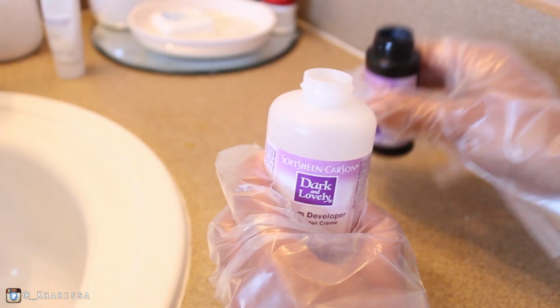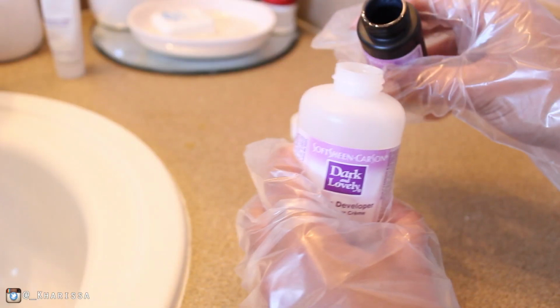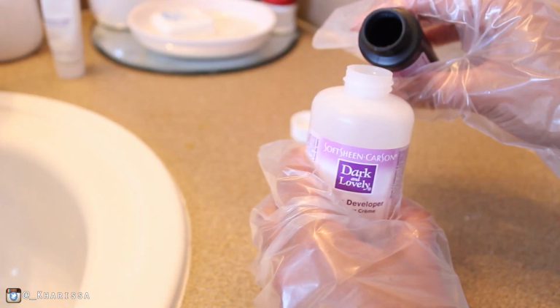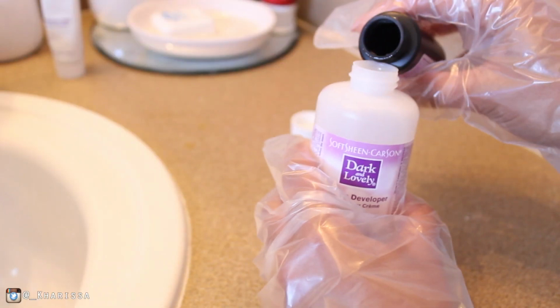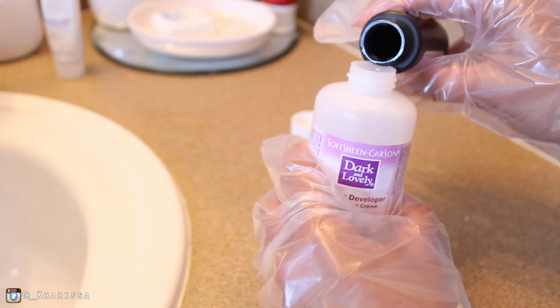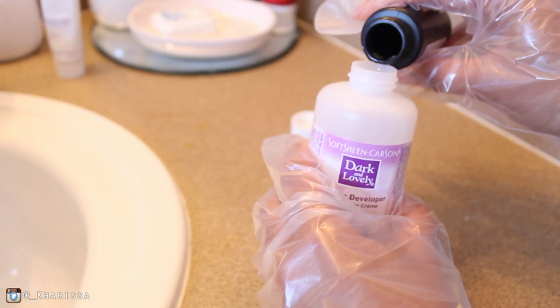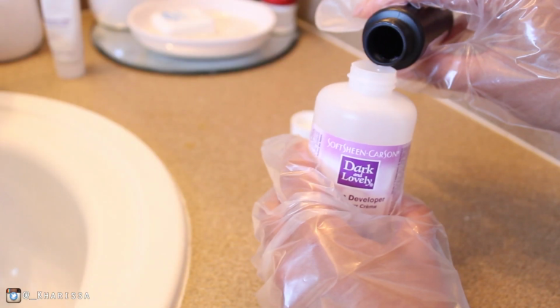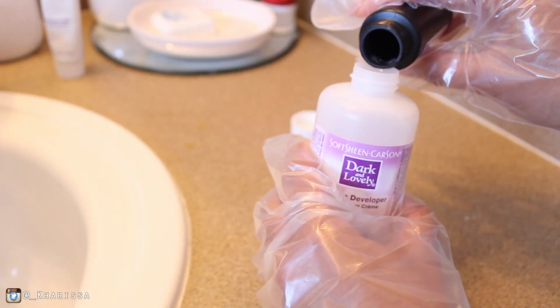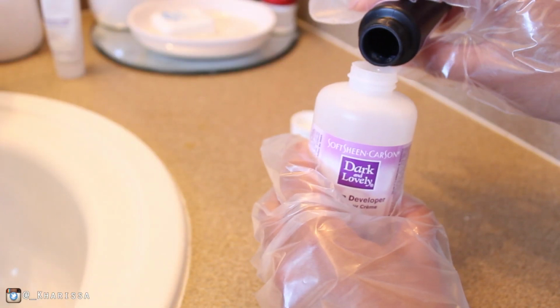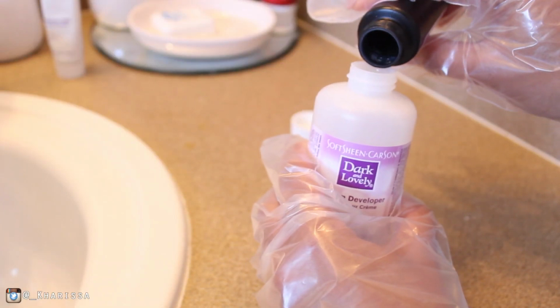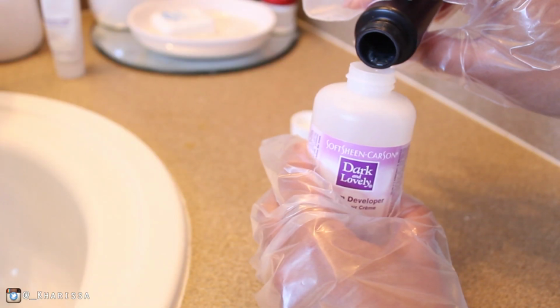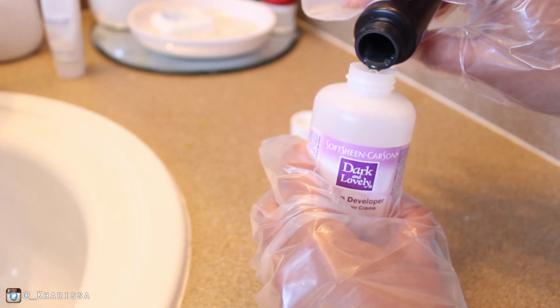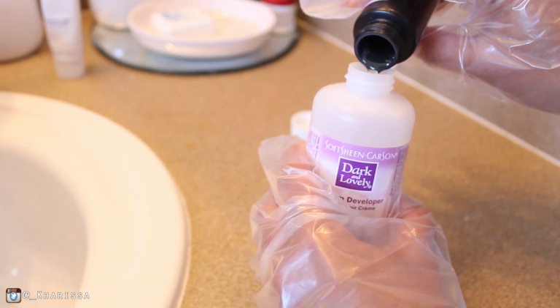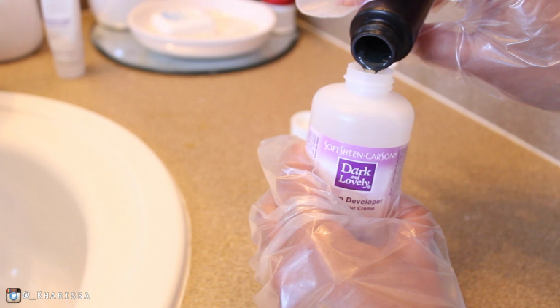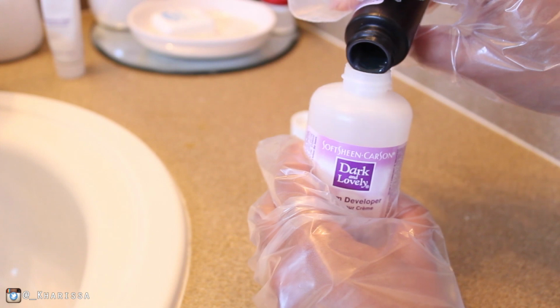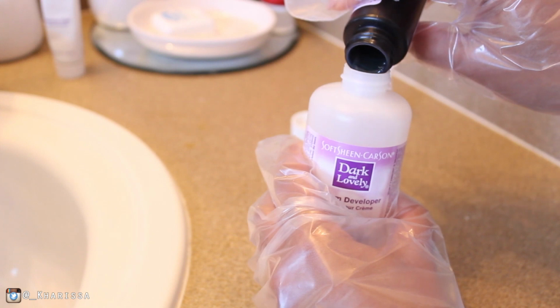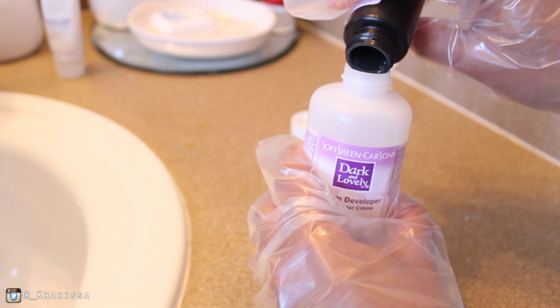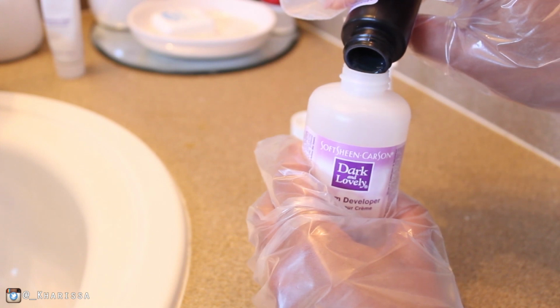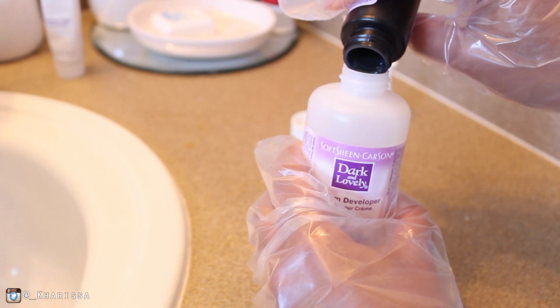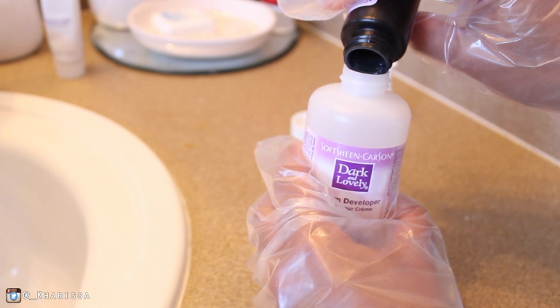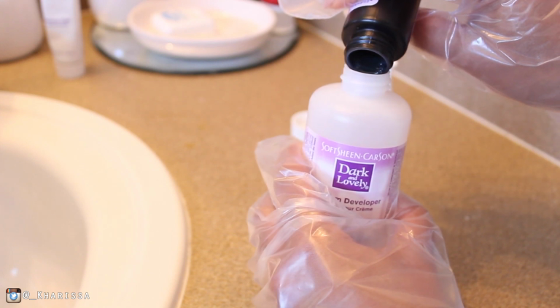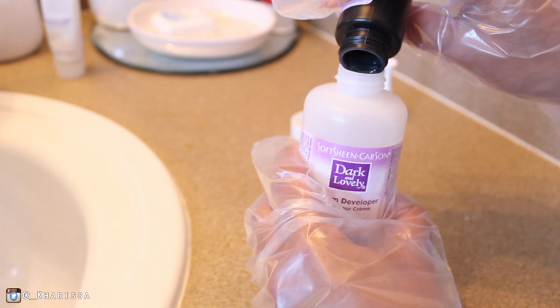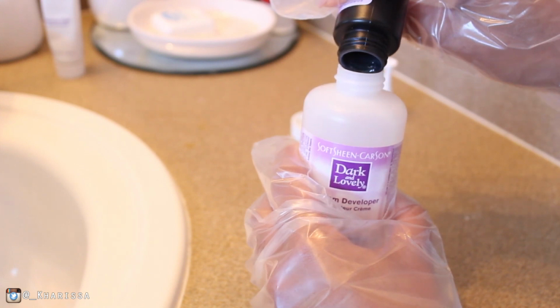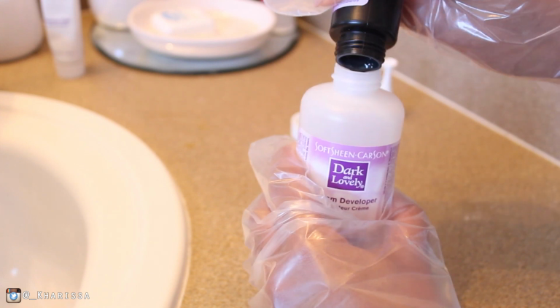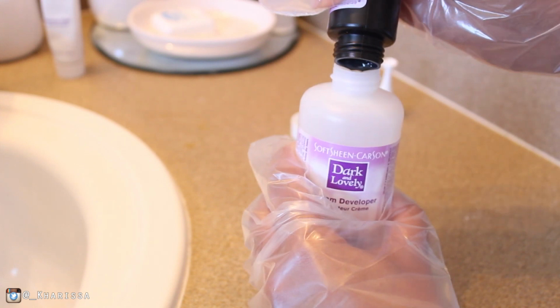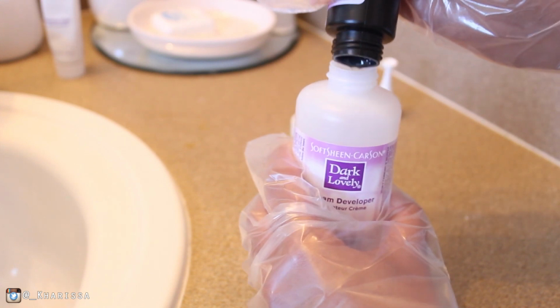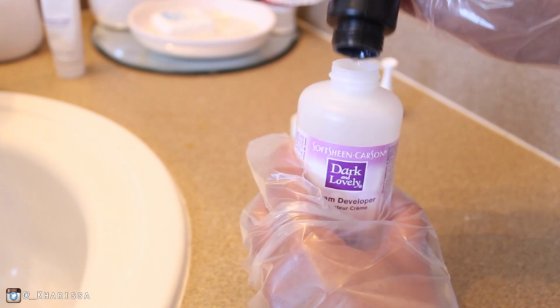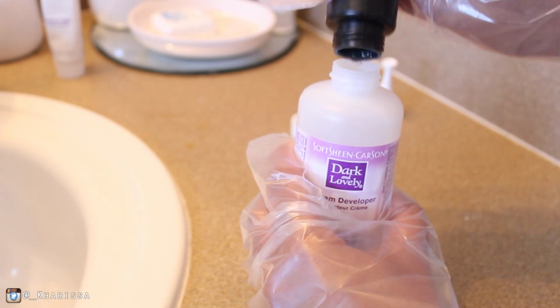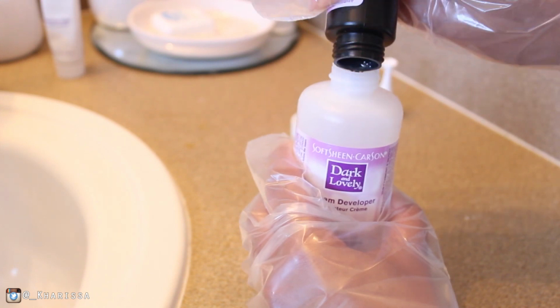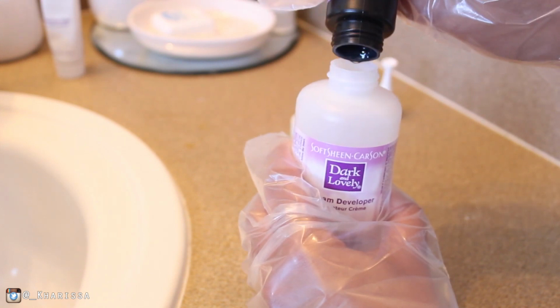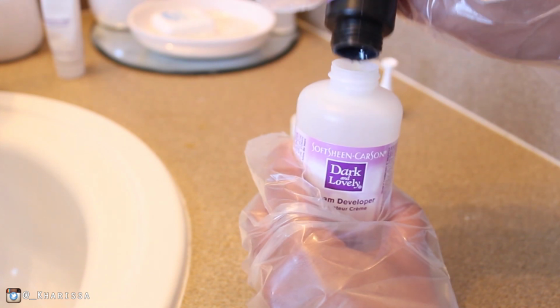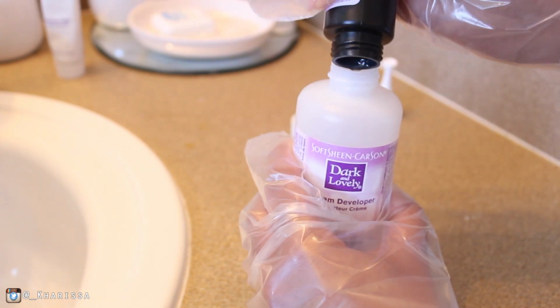You have the gloves. The first thing you have to do is mix the hair color with the cream developer and you're basically gonna shake that all up until it's all blended.